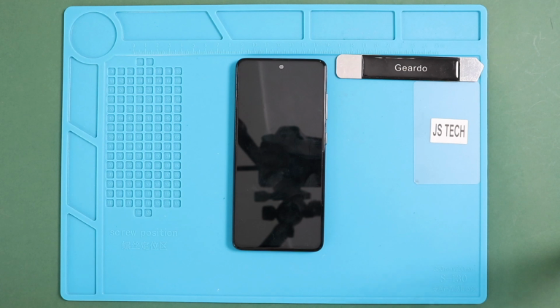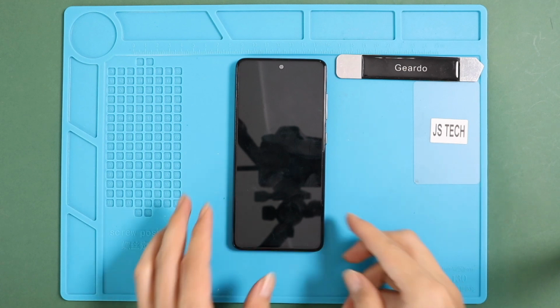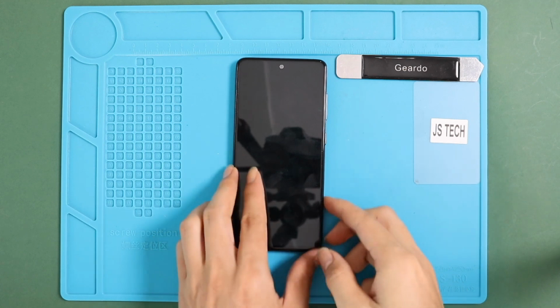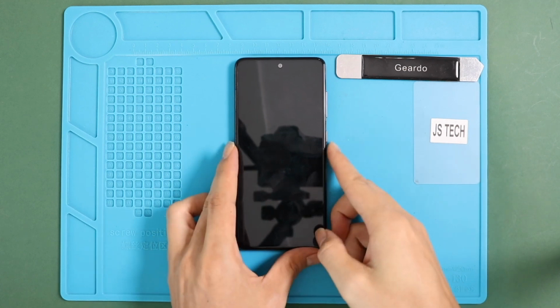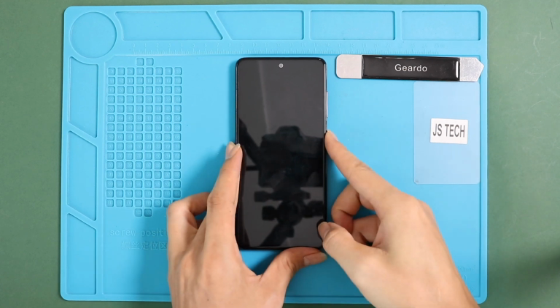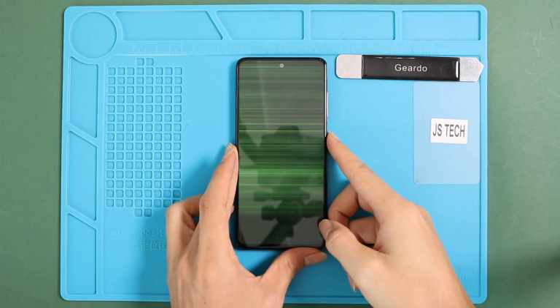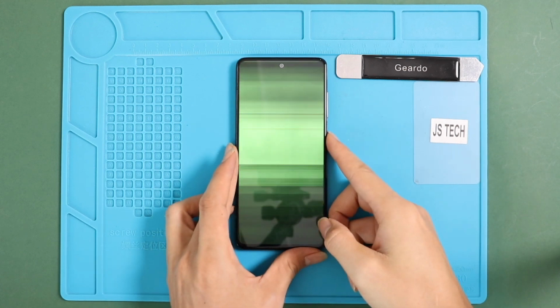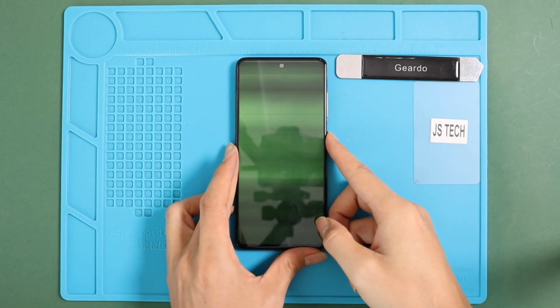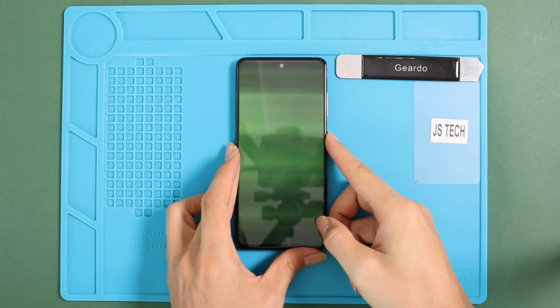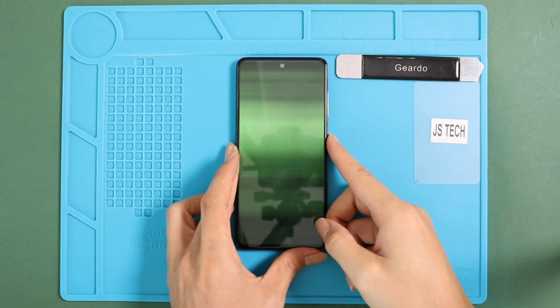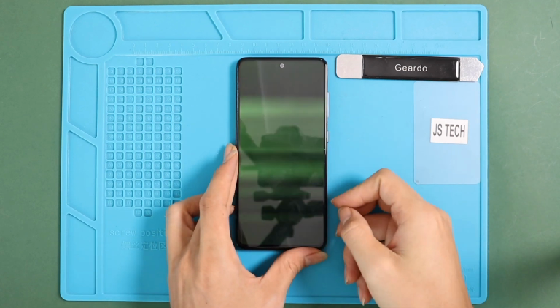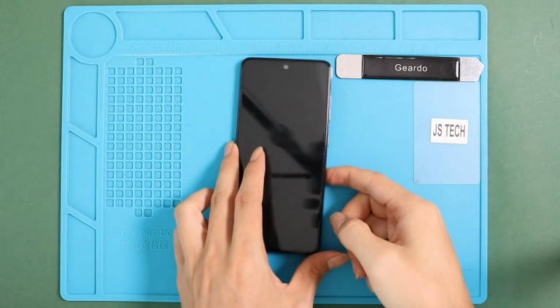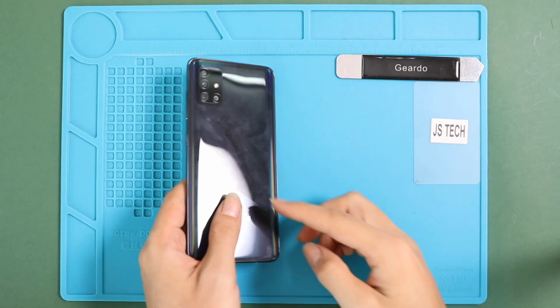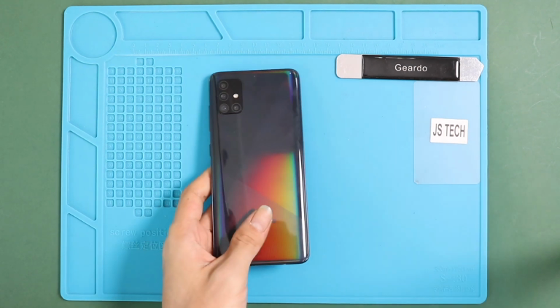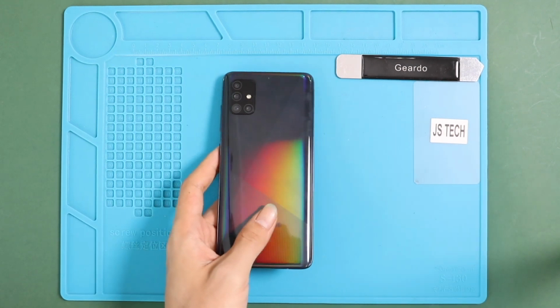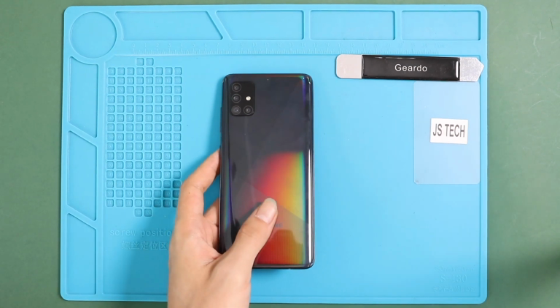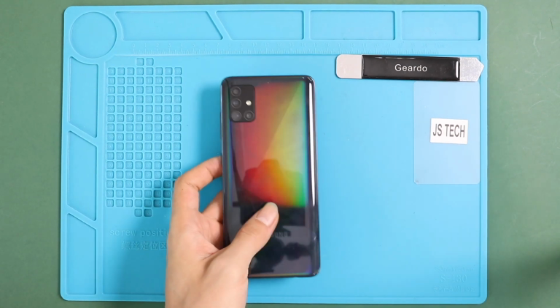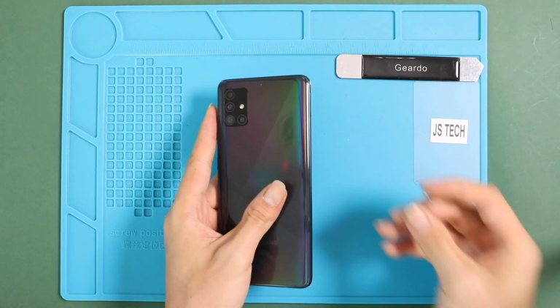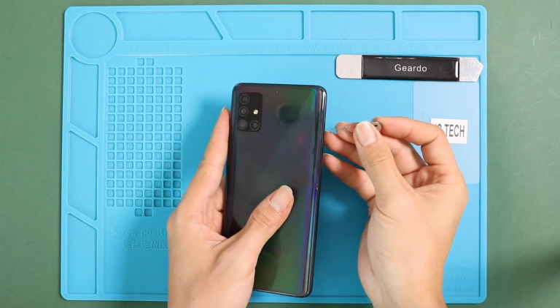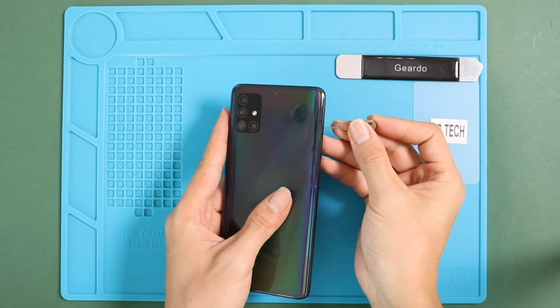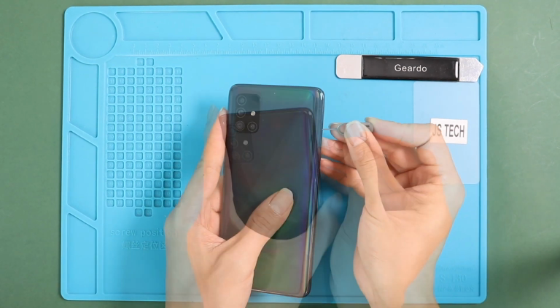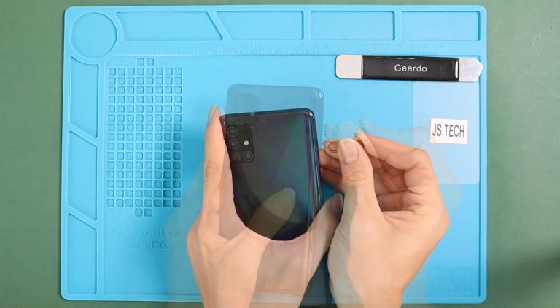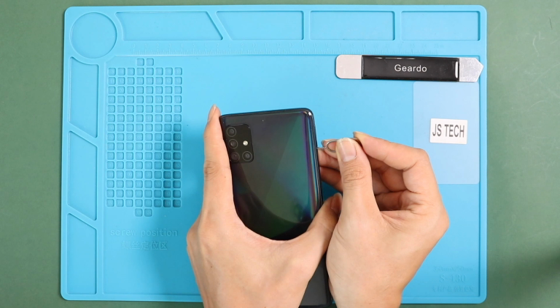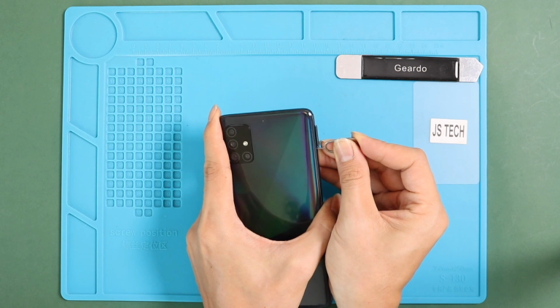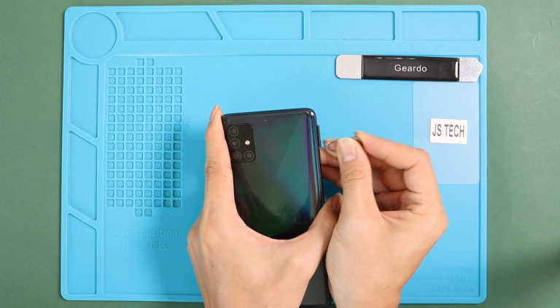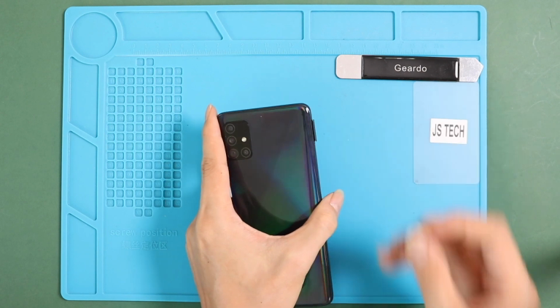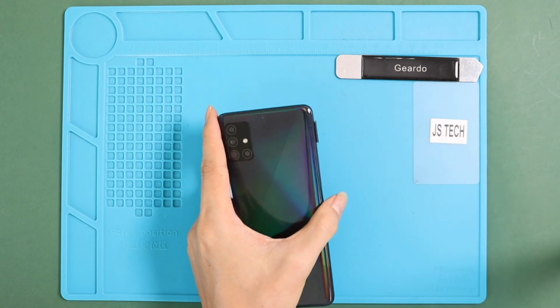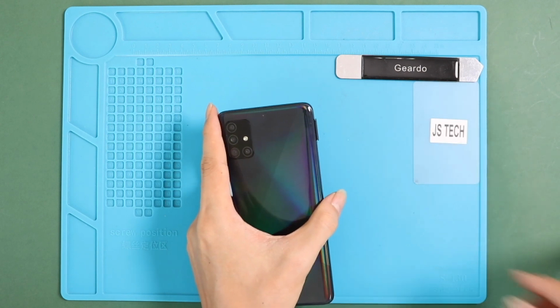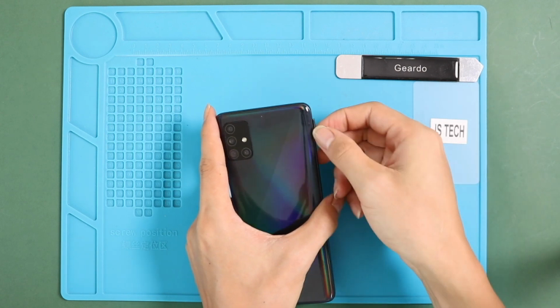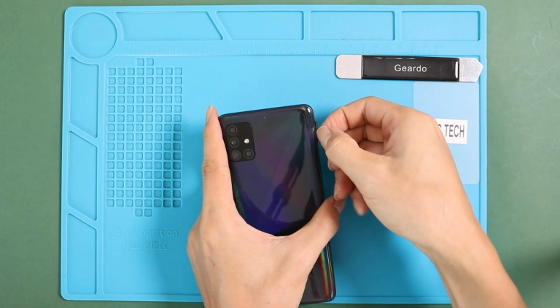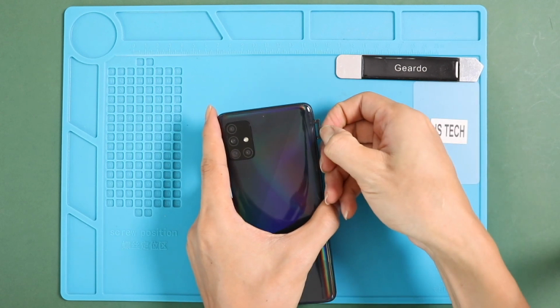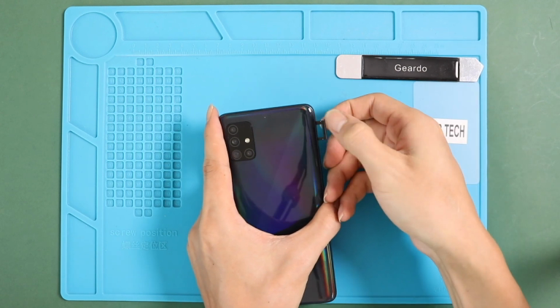Hello everyone, welcome back to GearDome. Today we are going to show you how to tear down or disassemble the Samsung Galaxy A51 and how to repair the same step by step. To start, we need to have the right tools to proceed with the teardown, which you can find in the description.